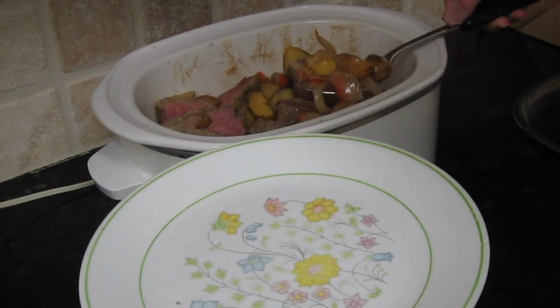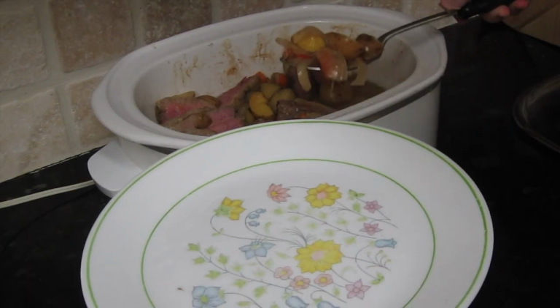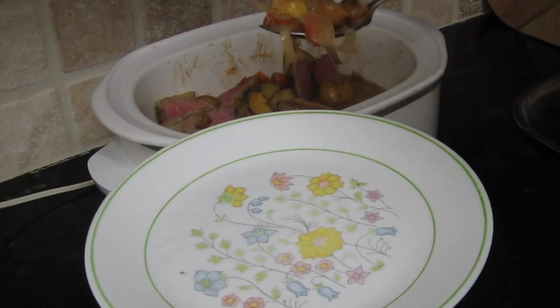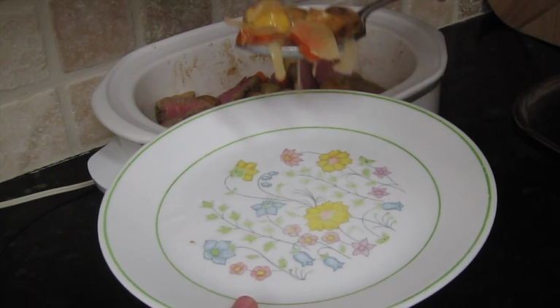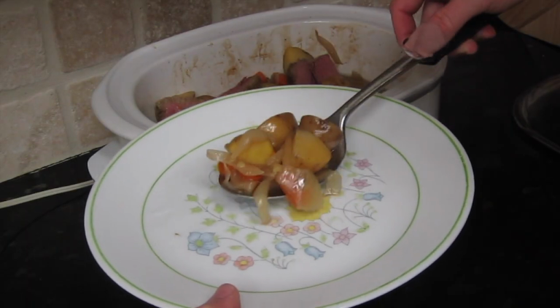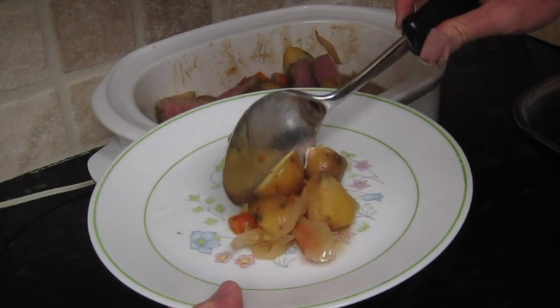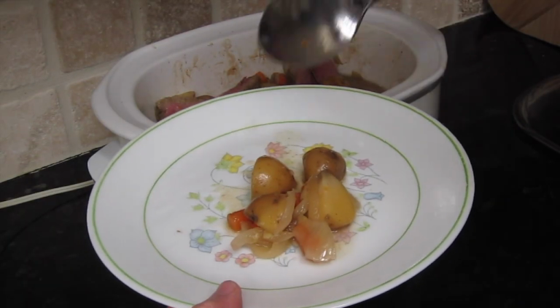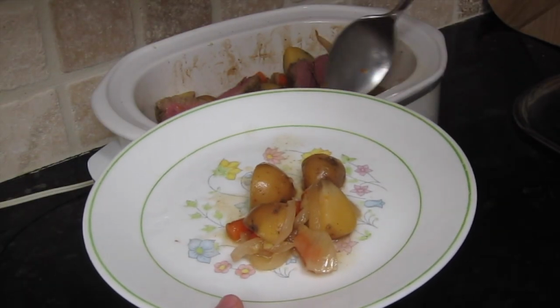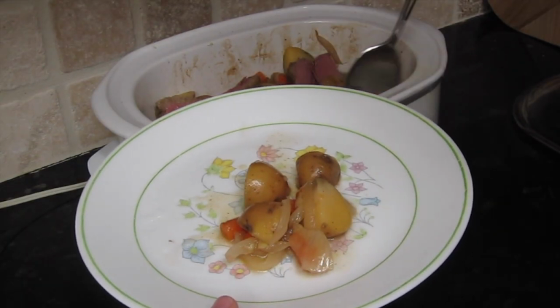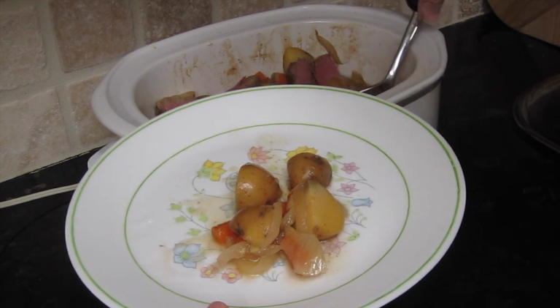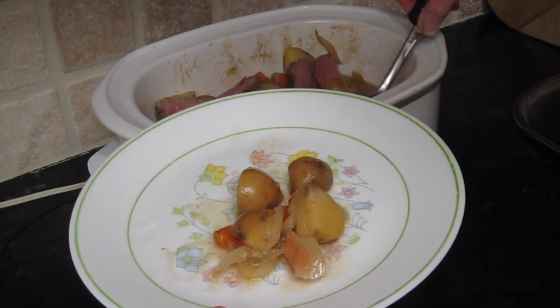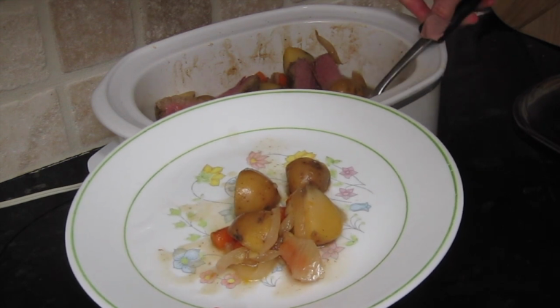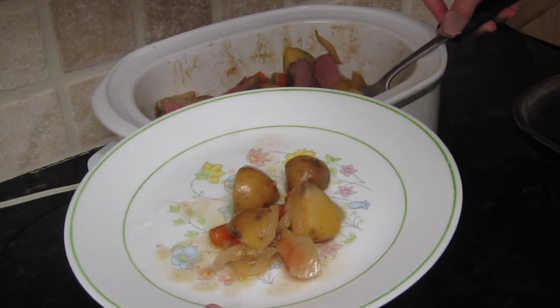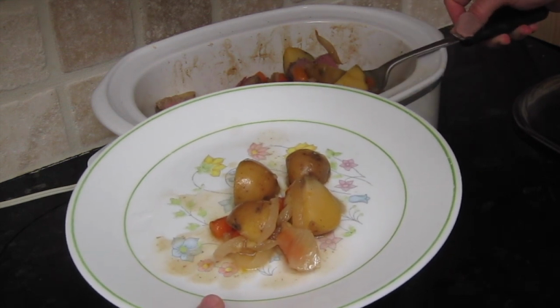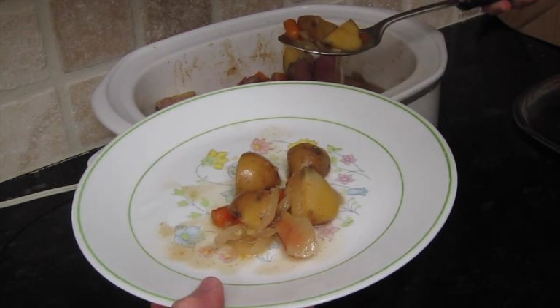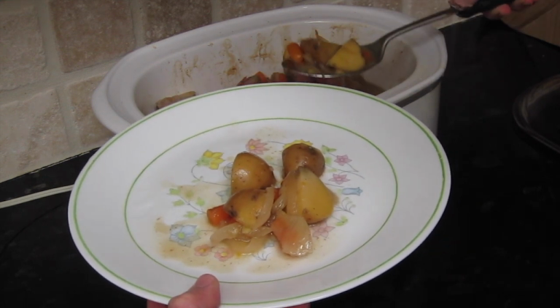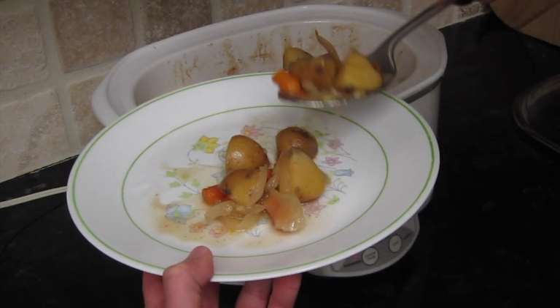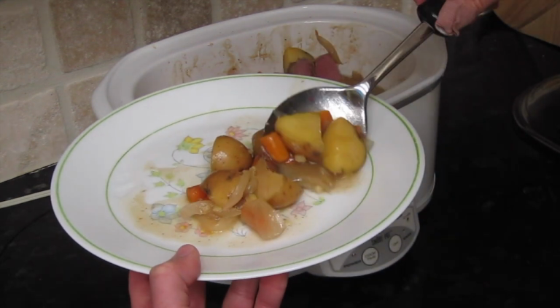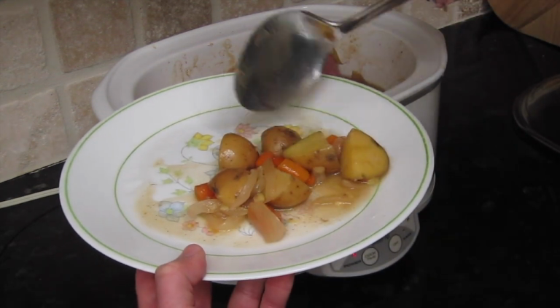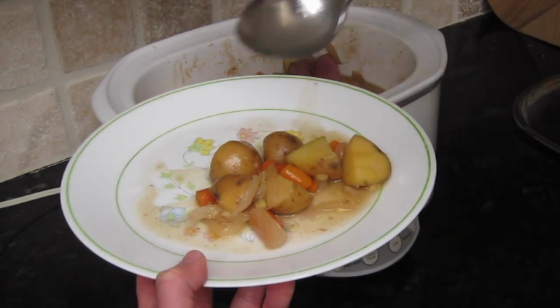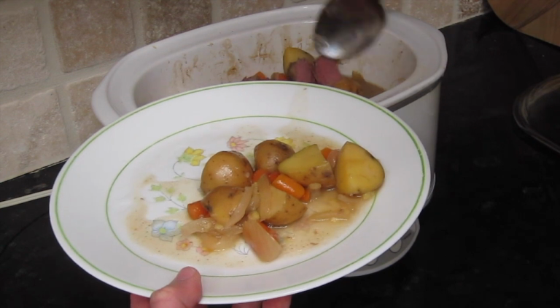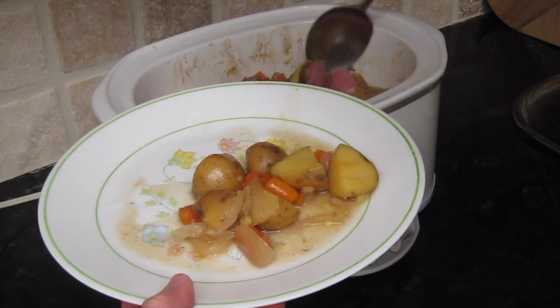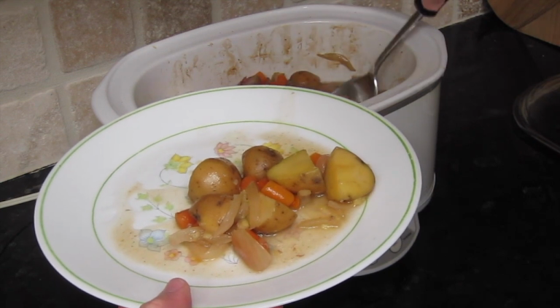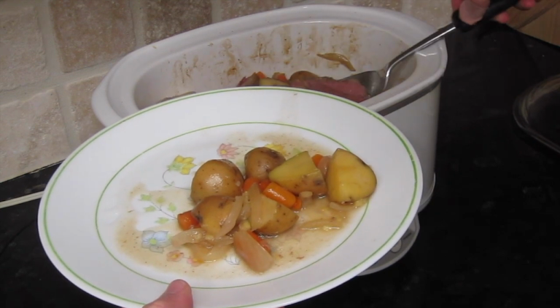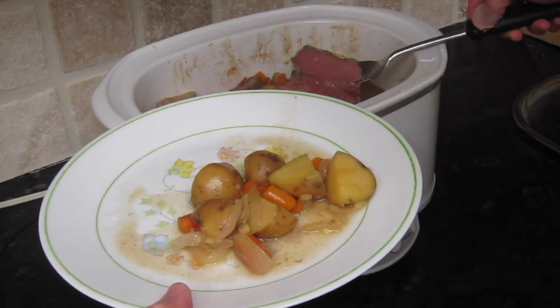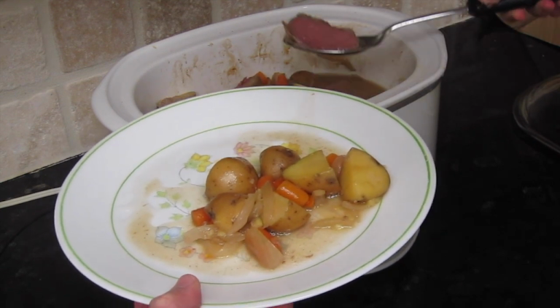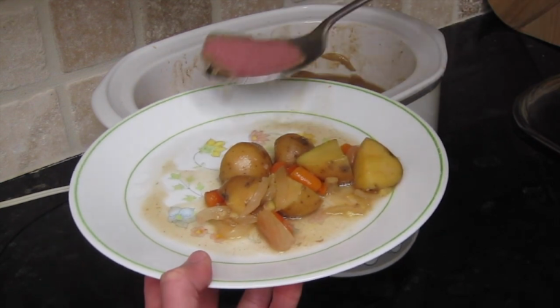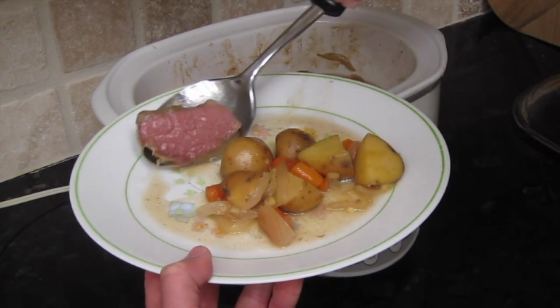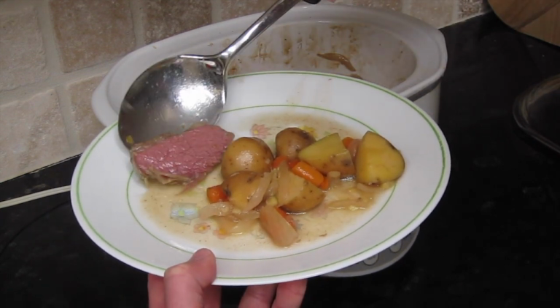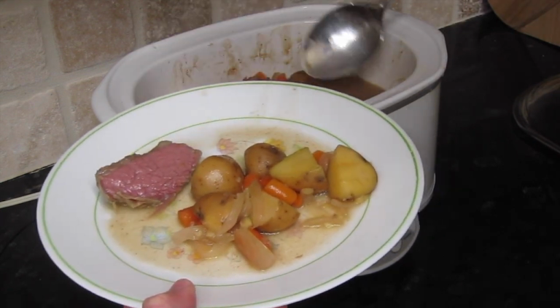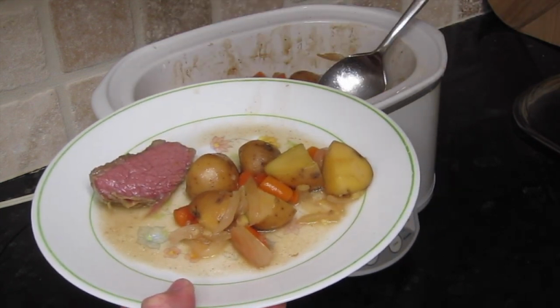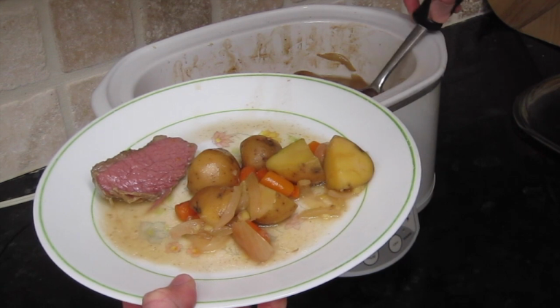And now it's plating time. Look at that — come on, that looks delicious, and this was so easy to make. The hardest part was turning on the crock pot.